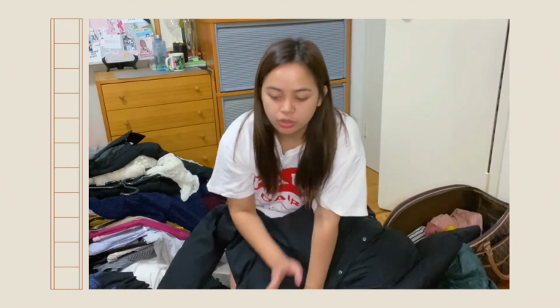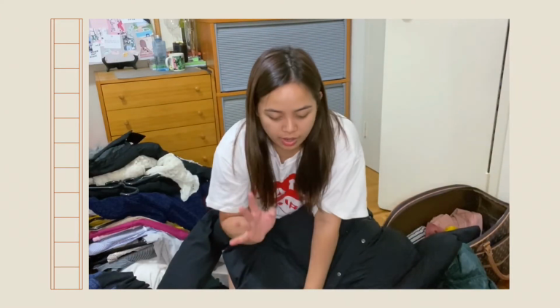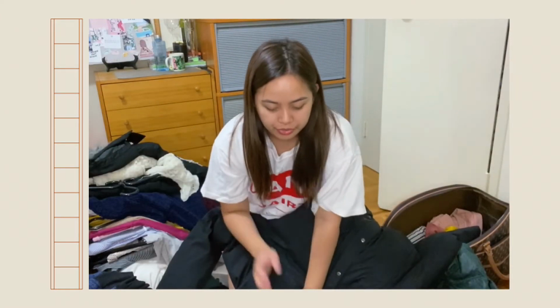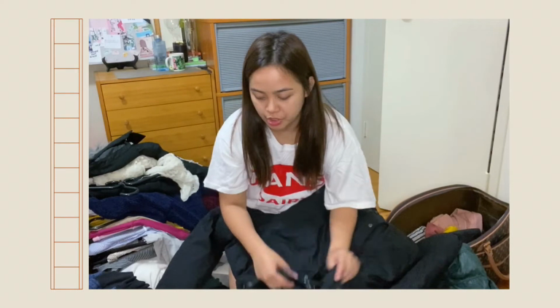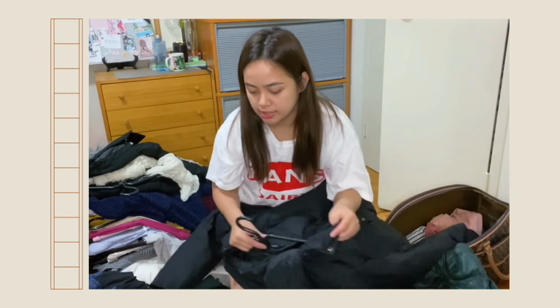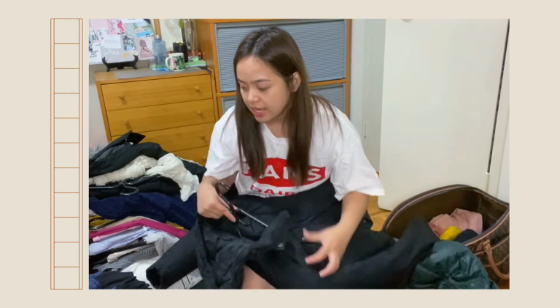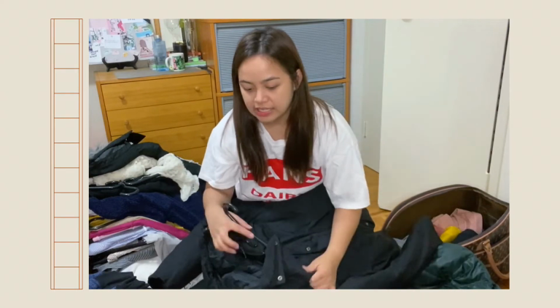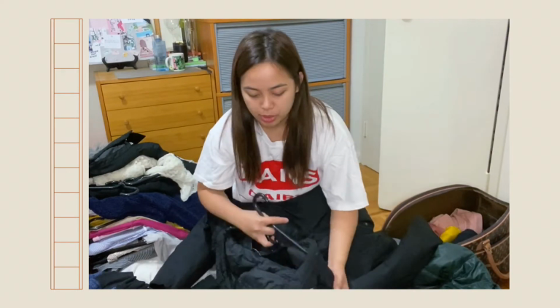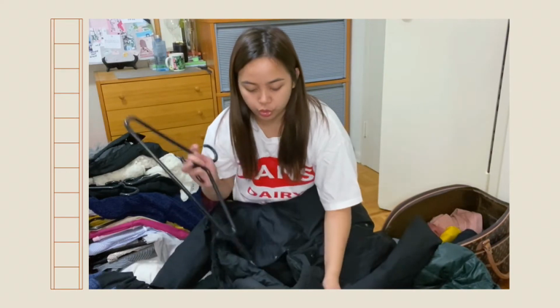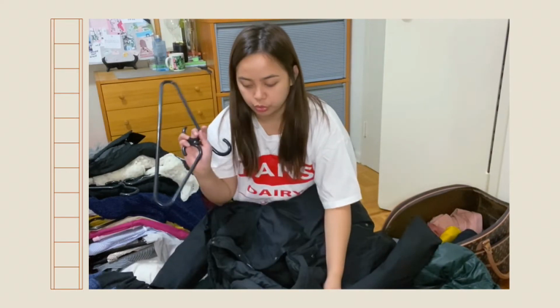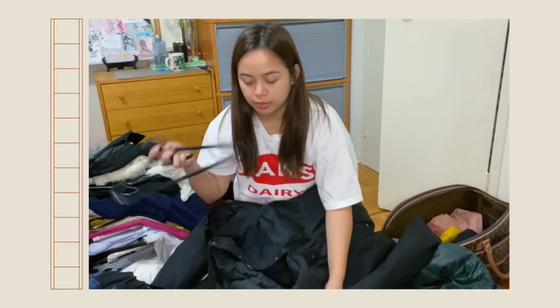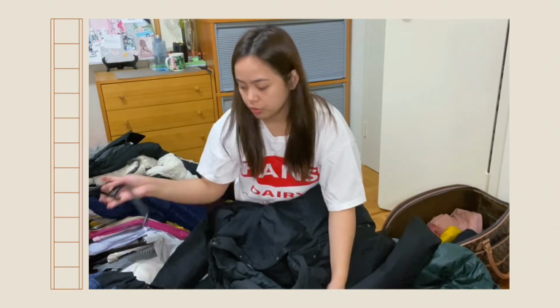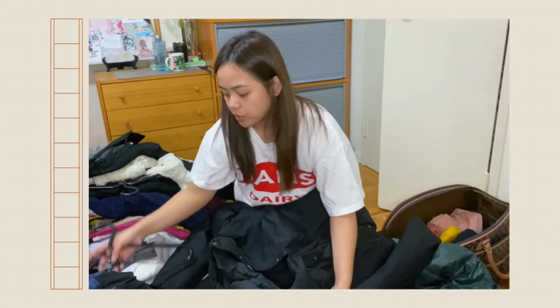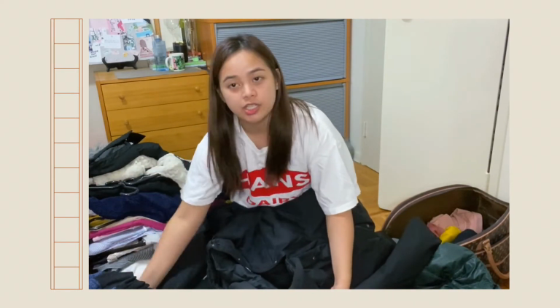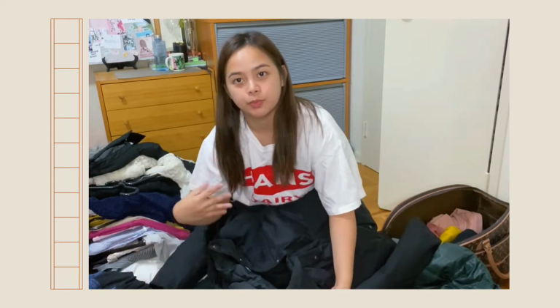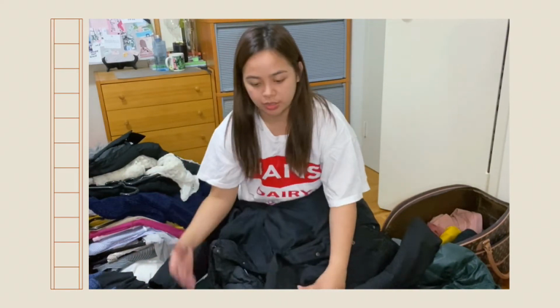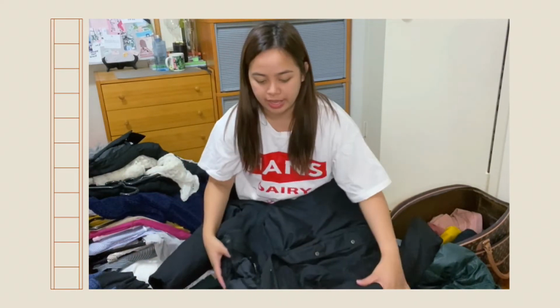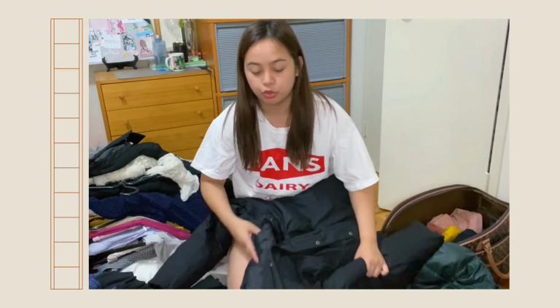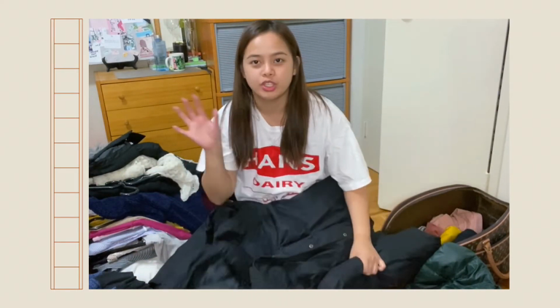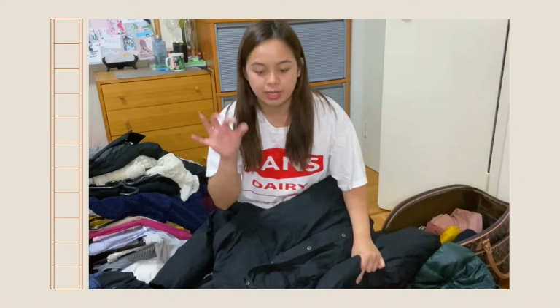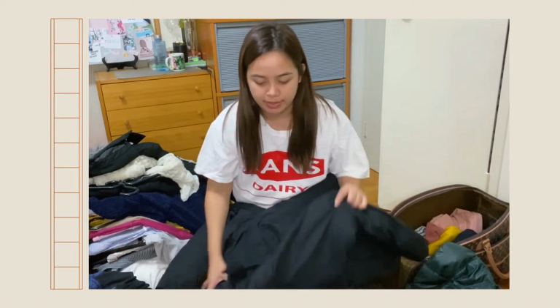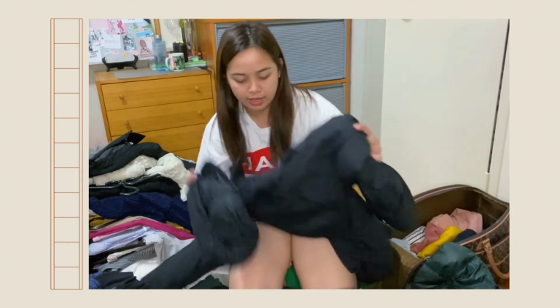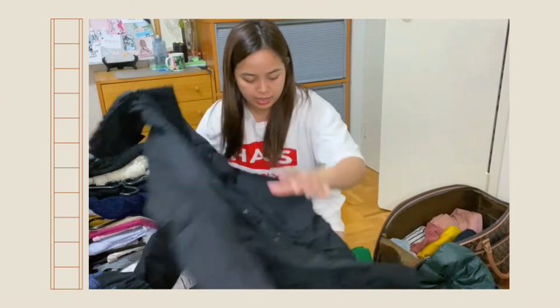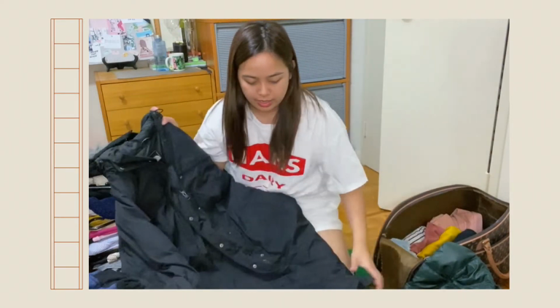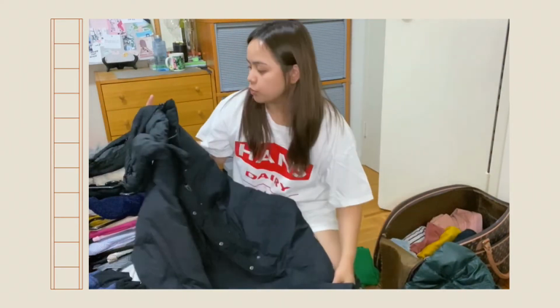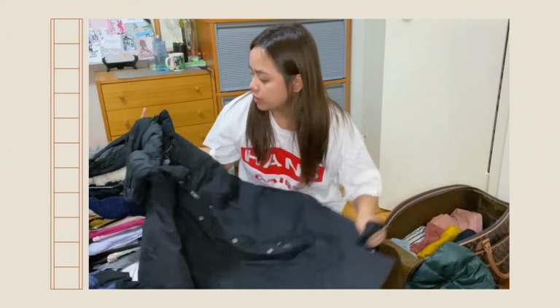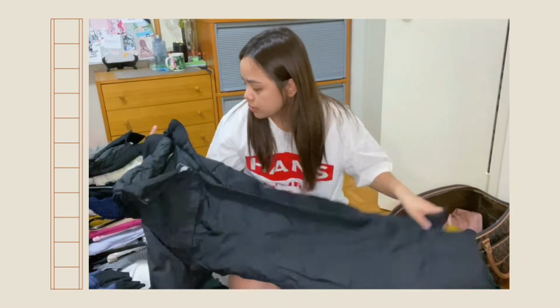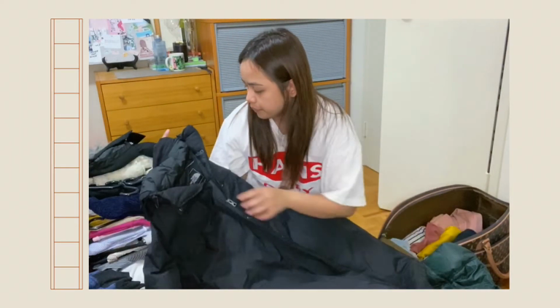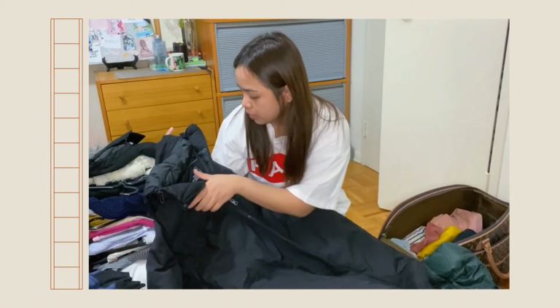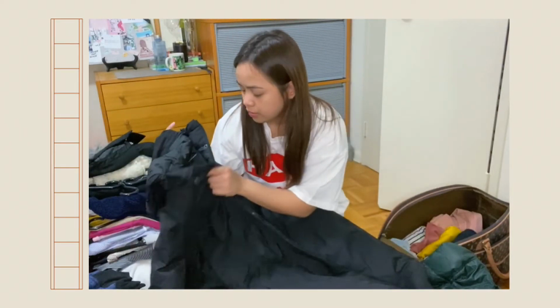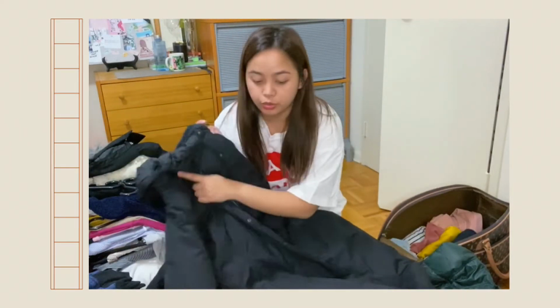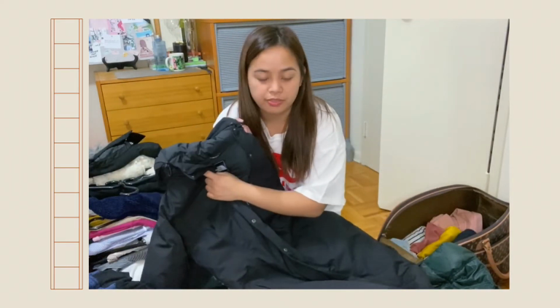I also have other jackets. This one I used when winter was only just approaching — when it was only slightly cold. And this one is from The North Face.